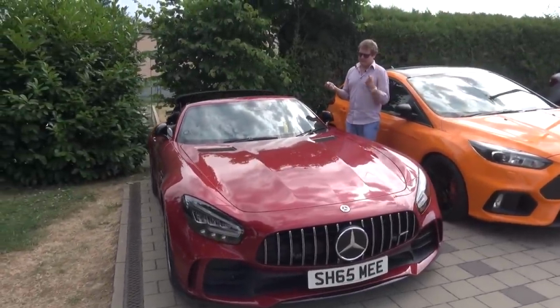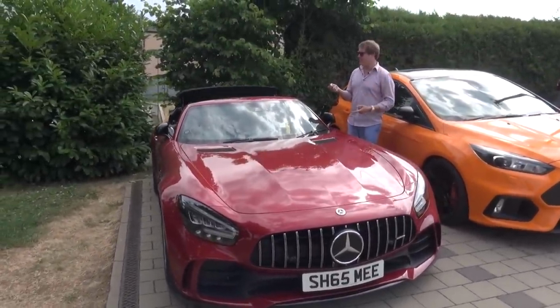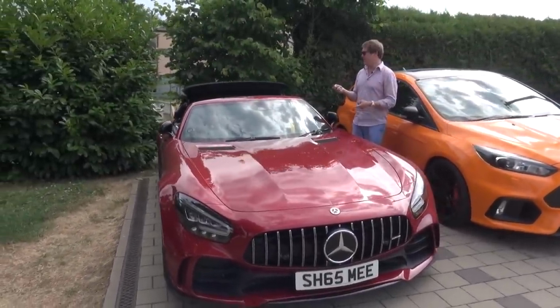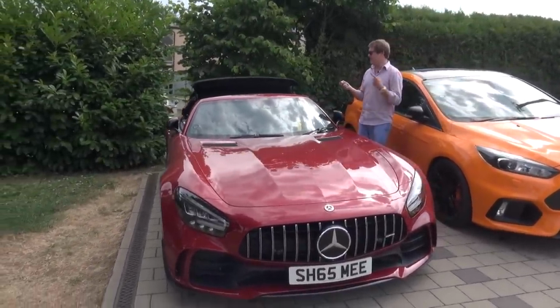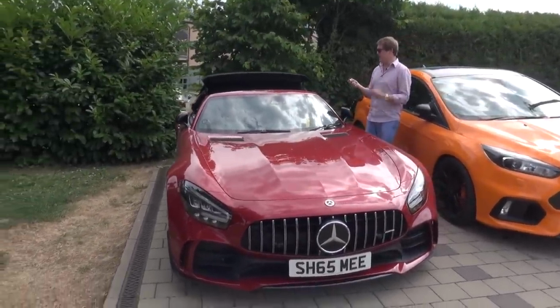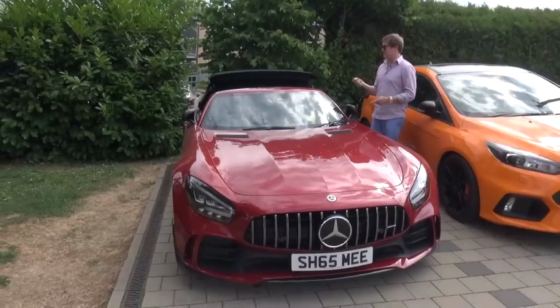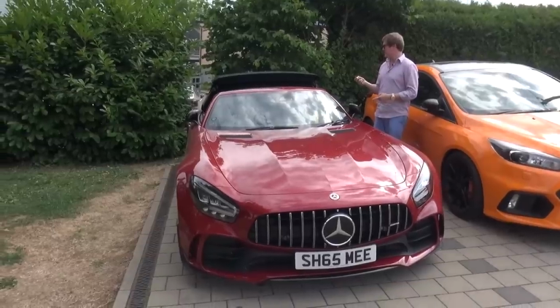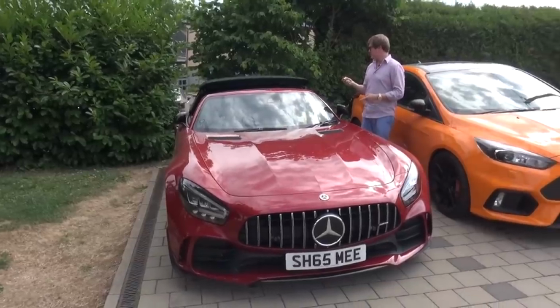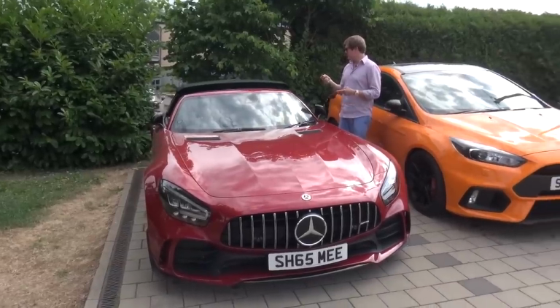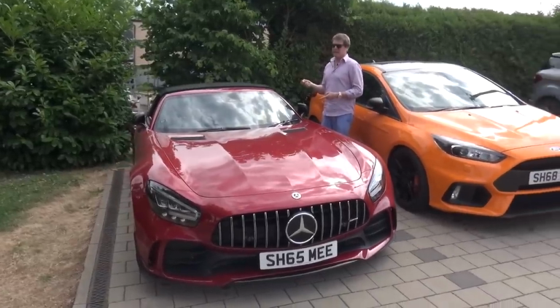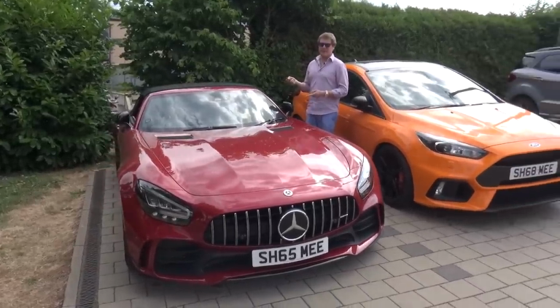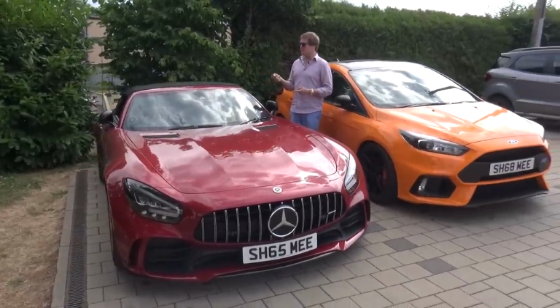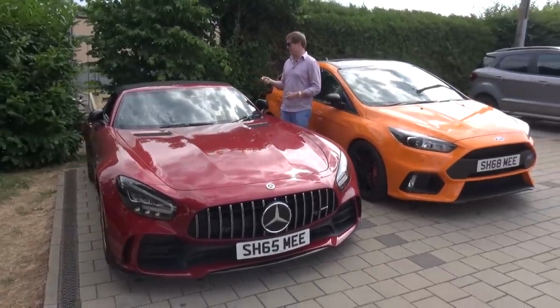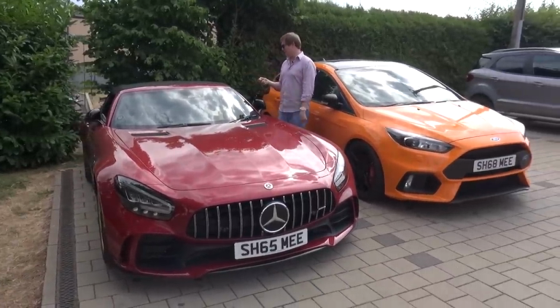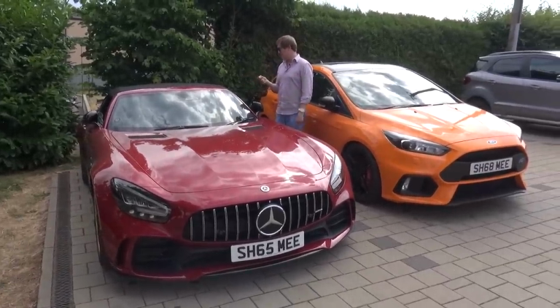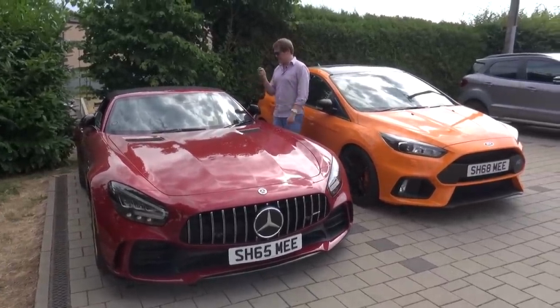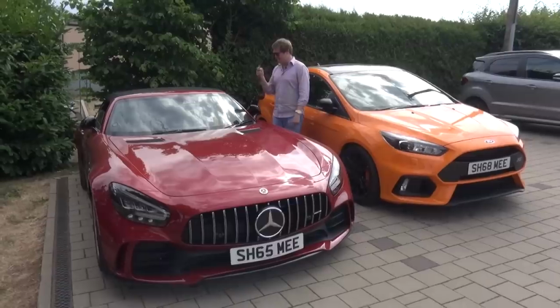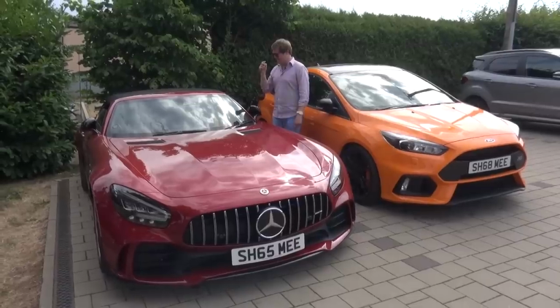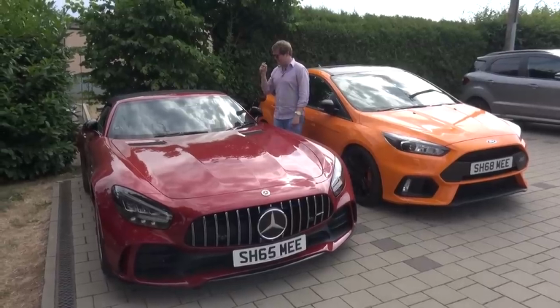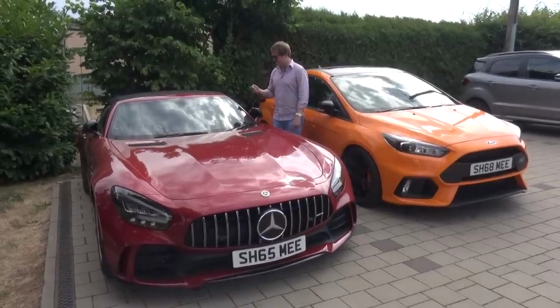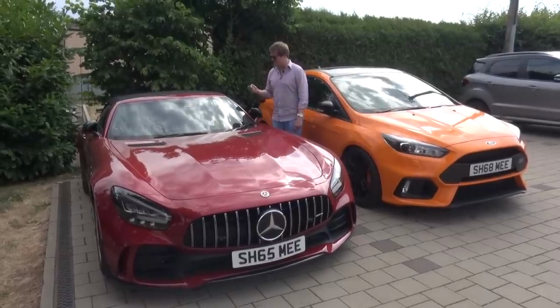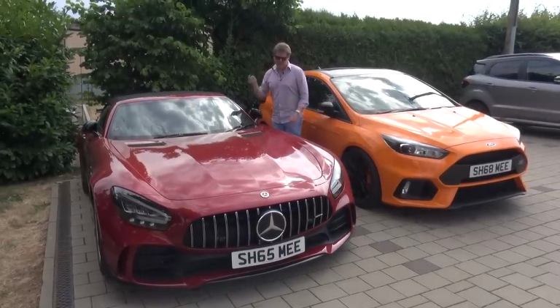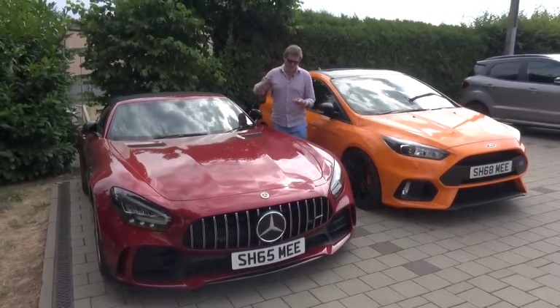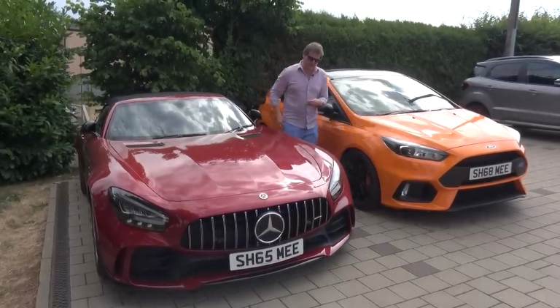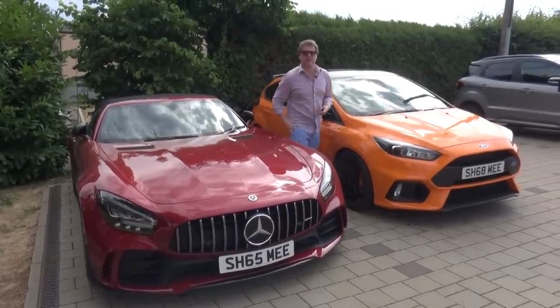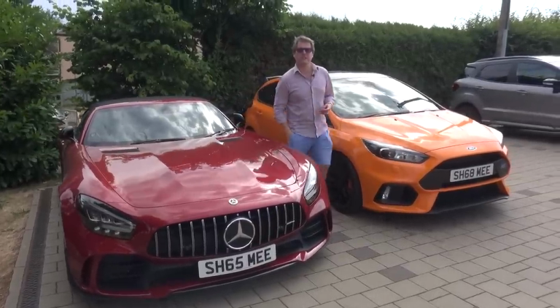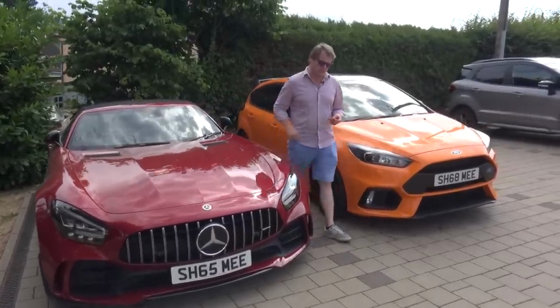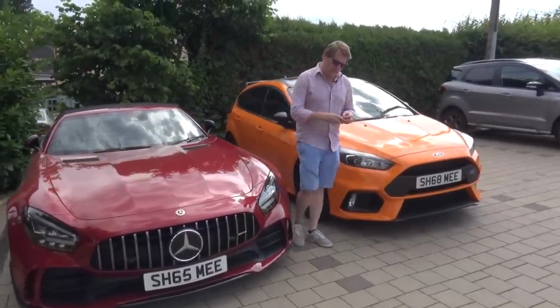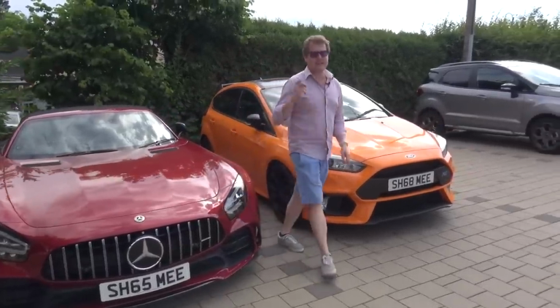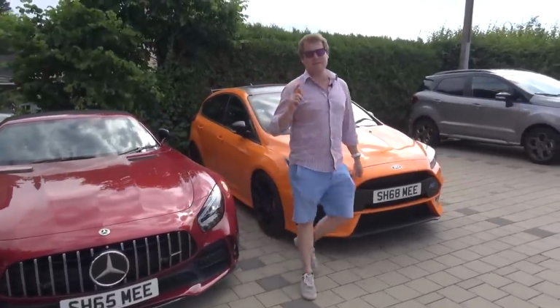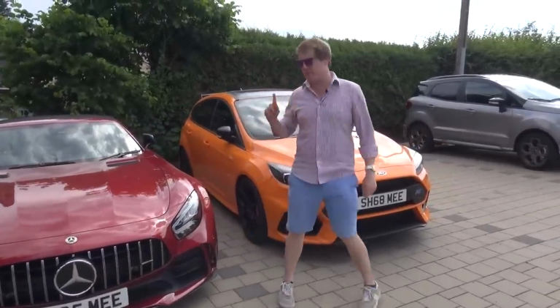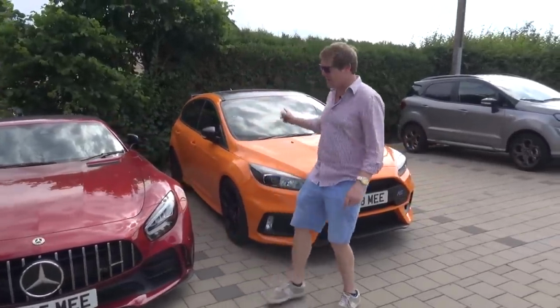If I sell this car, I'm going to miss it — no doubt about that. It's a fabulous car, but needs must and all of that. Anyway, today is not about the GTR Roadster, today is about the Focus RS.